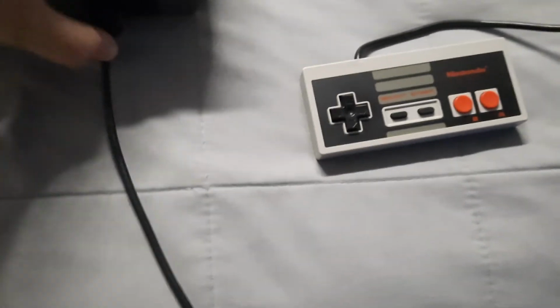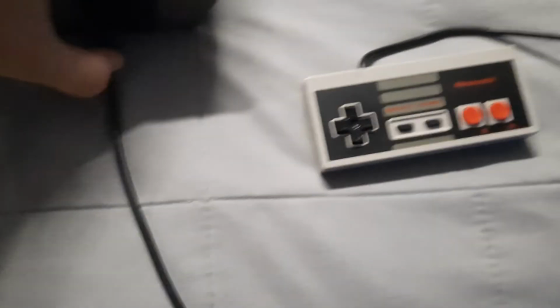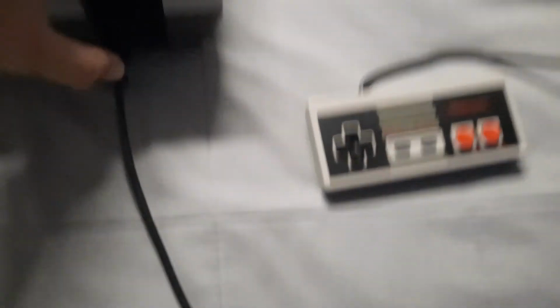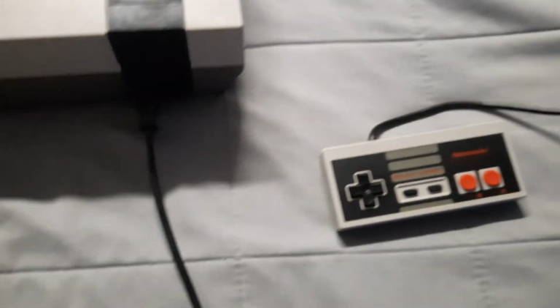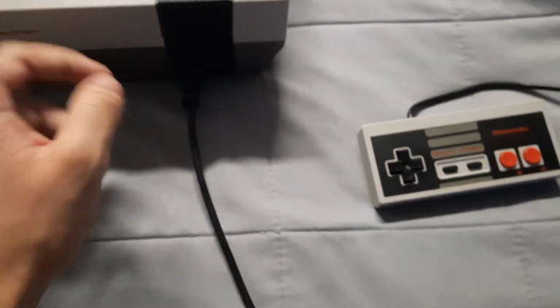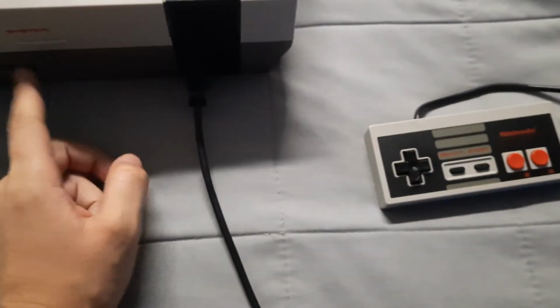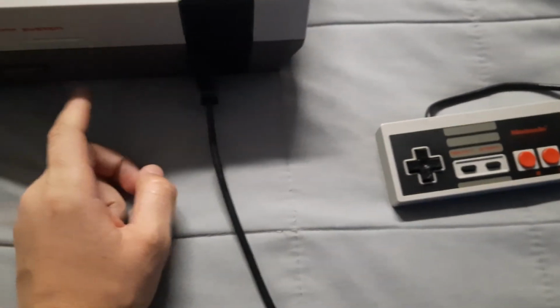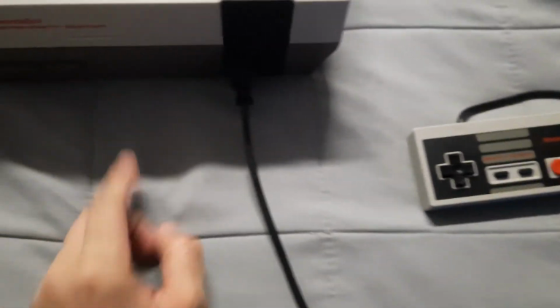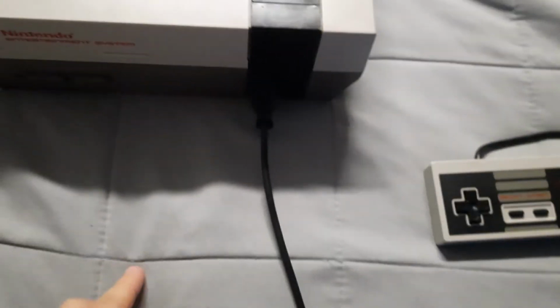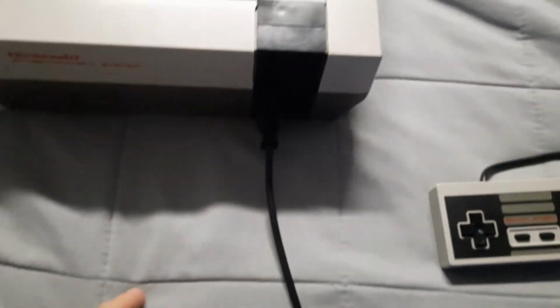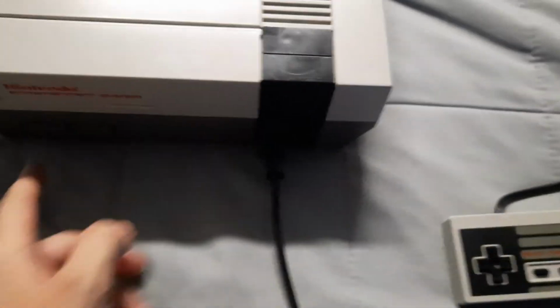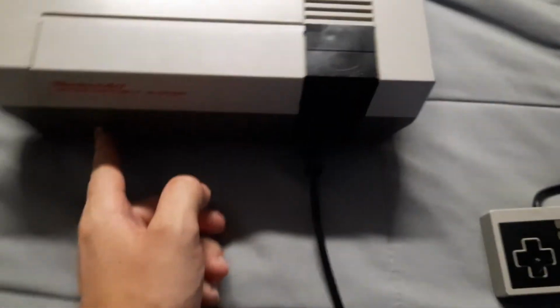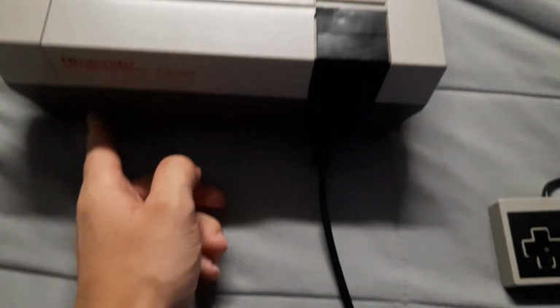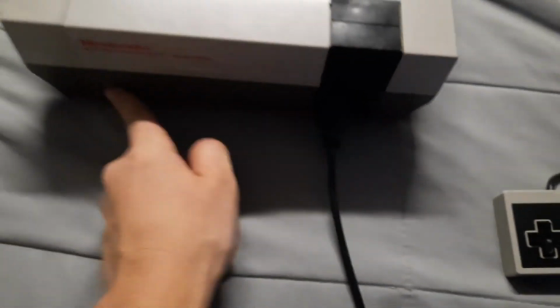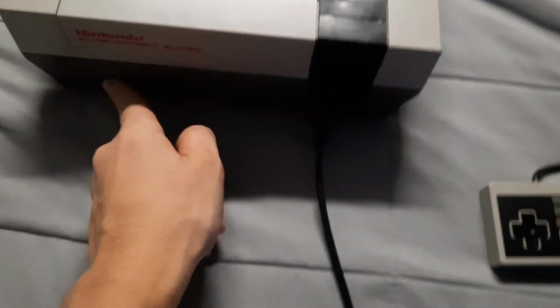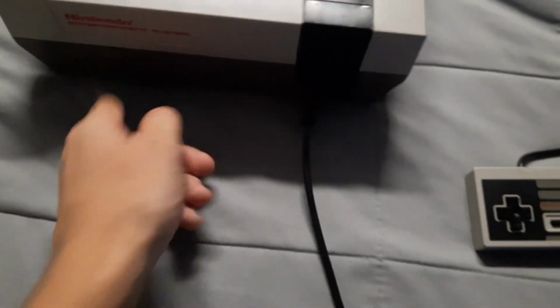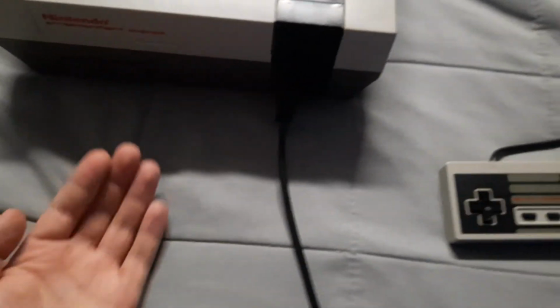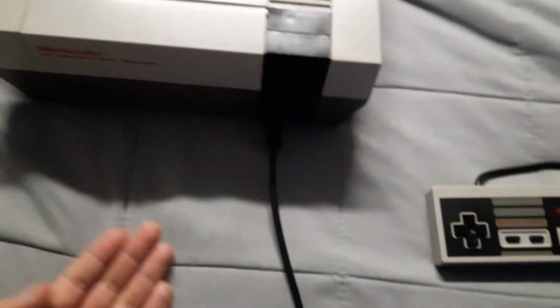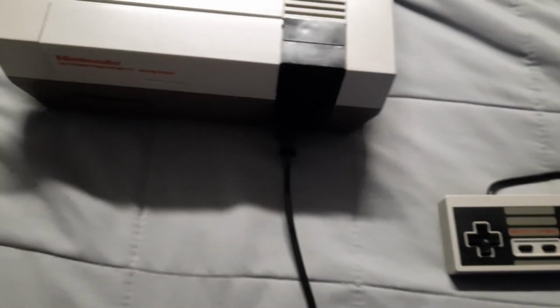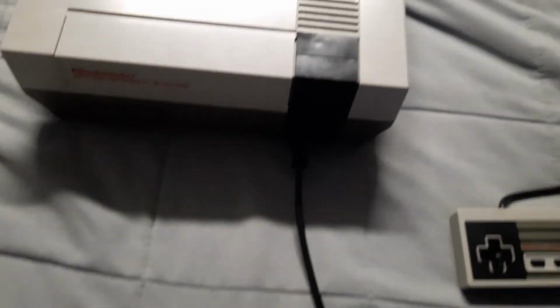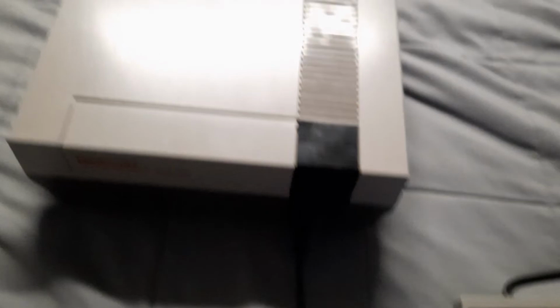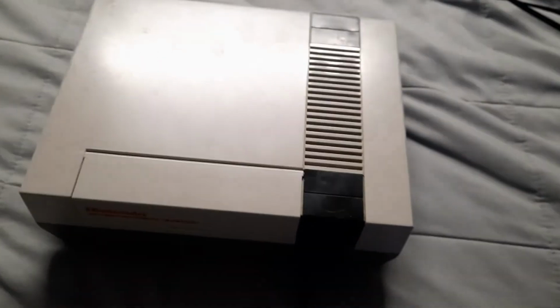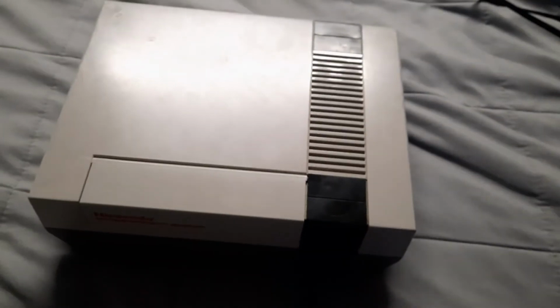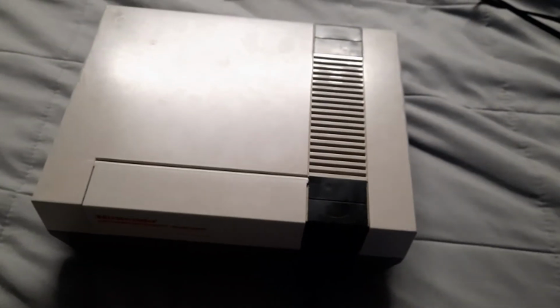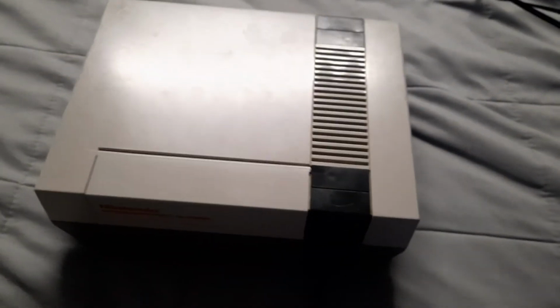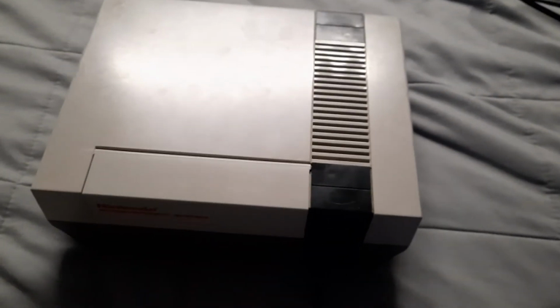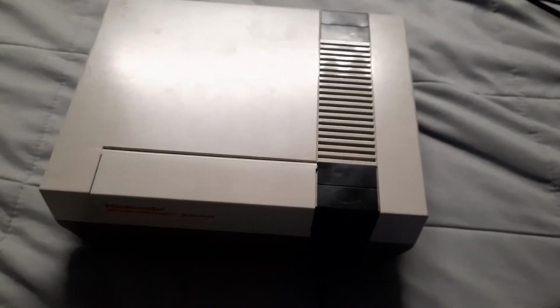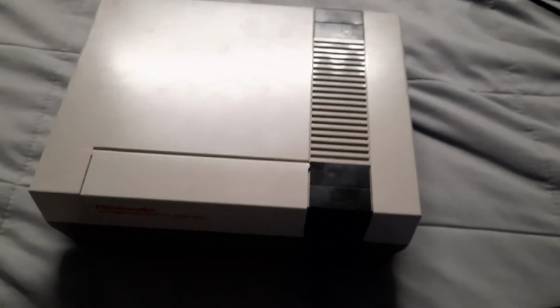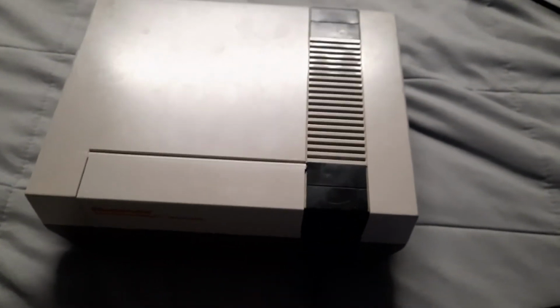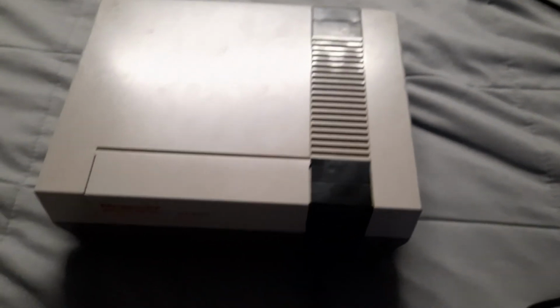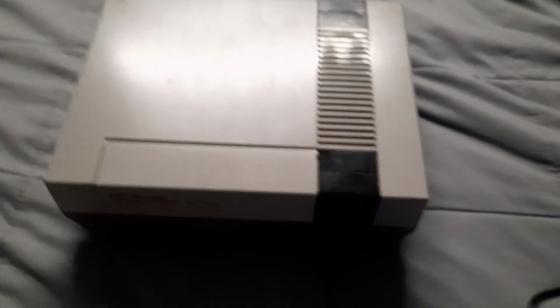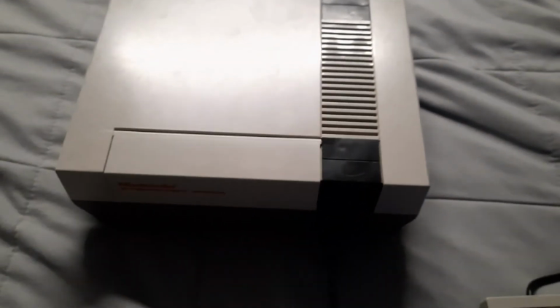This thing does work. I'm not going to show it in action, but it does work when I turn it on. Looks pretty cool, doesn't it? Anyway, I'm gonna go.